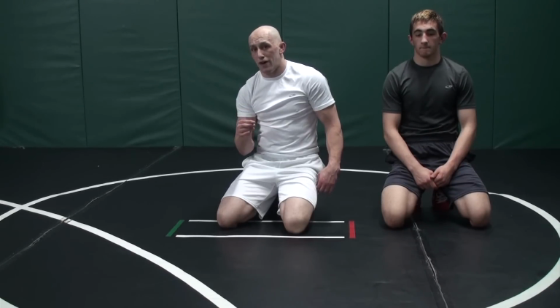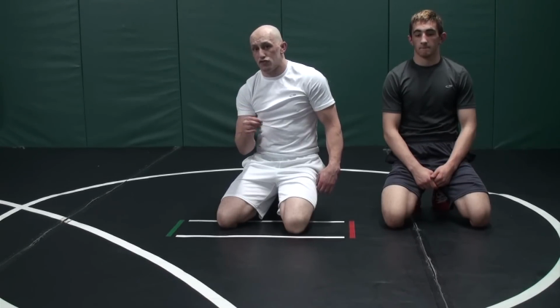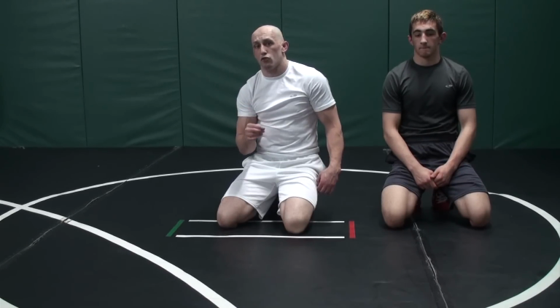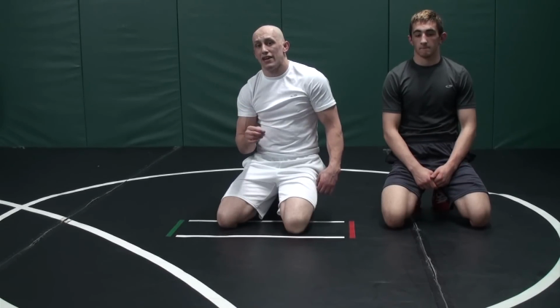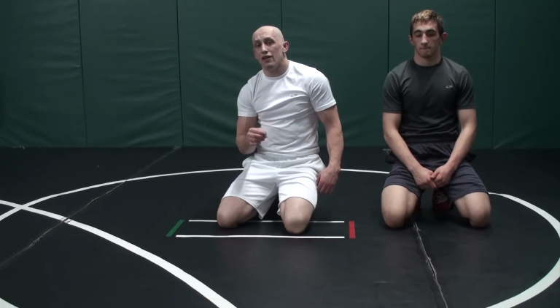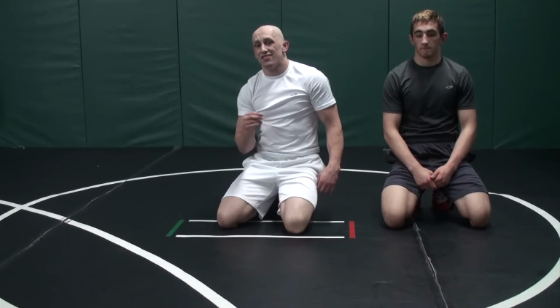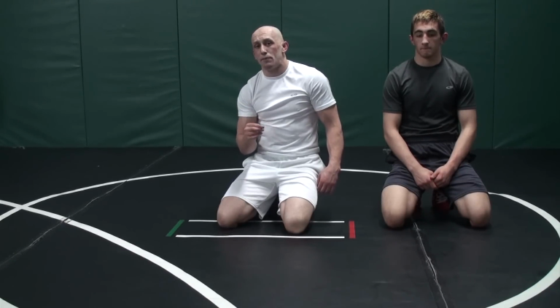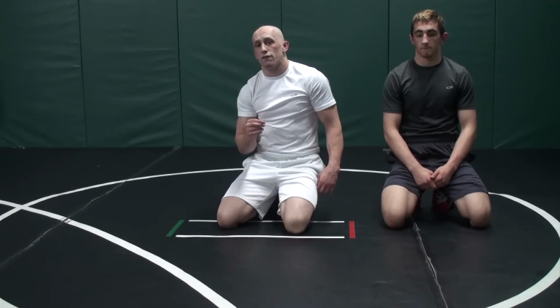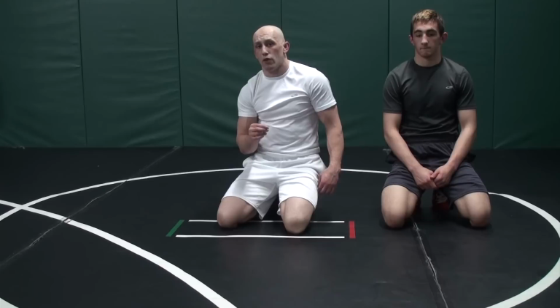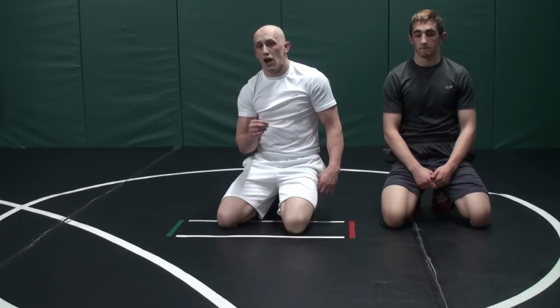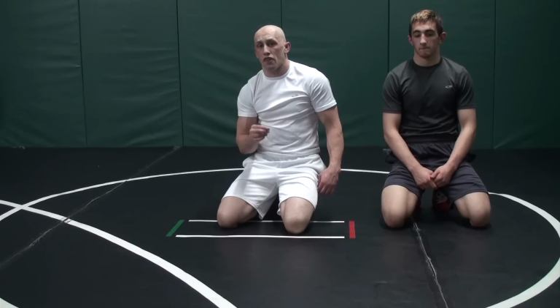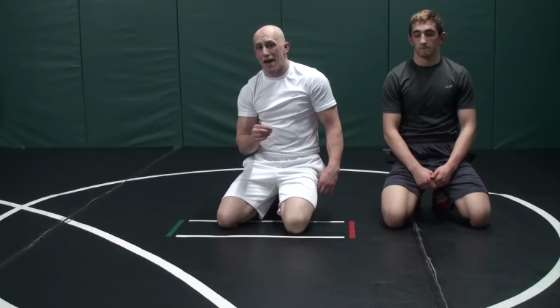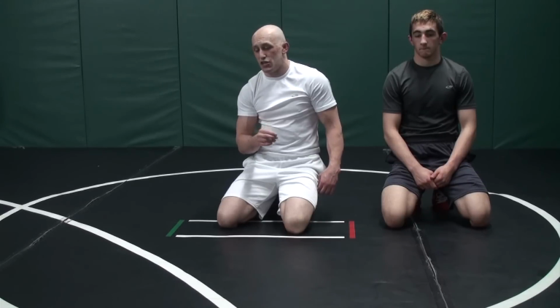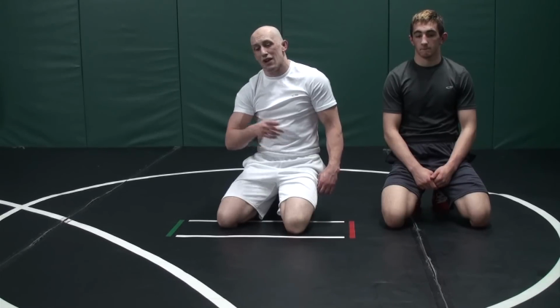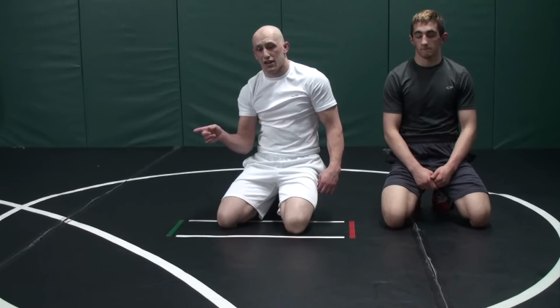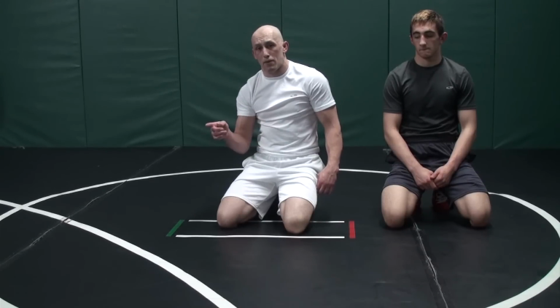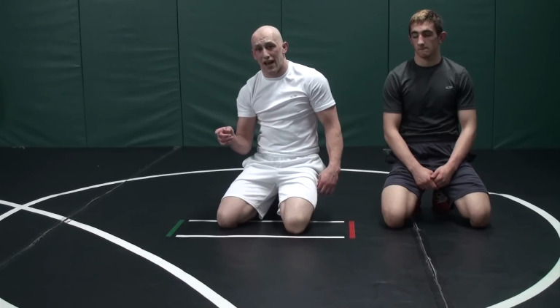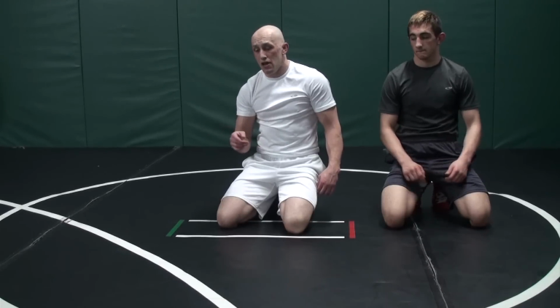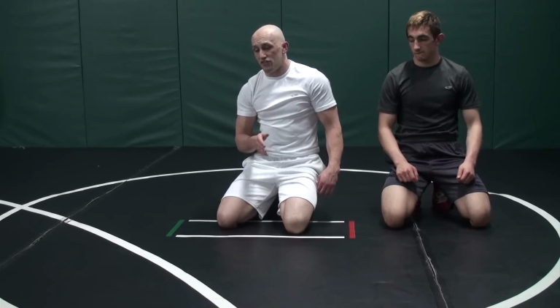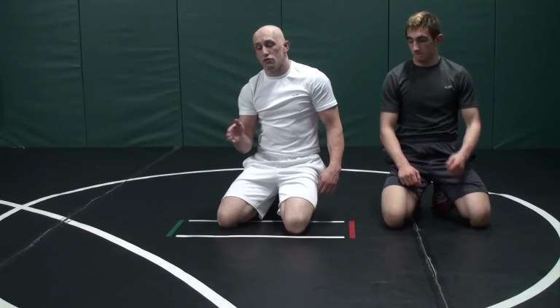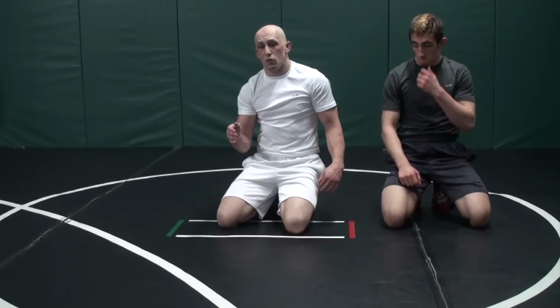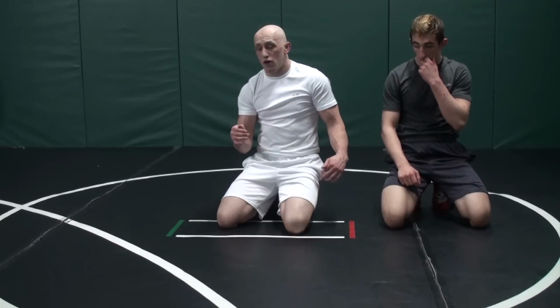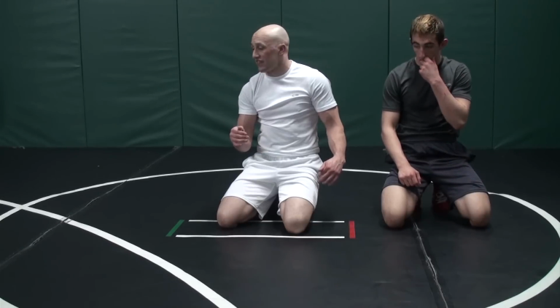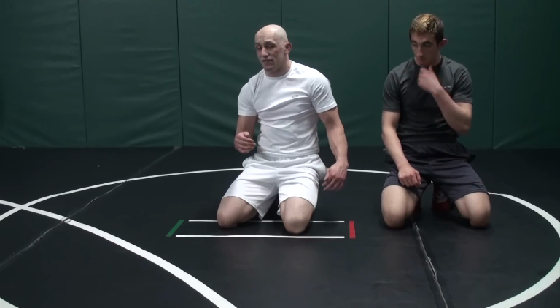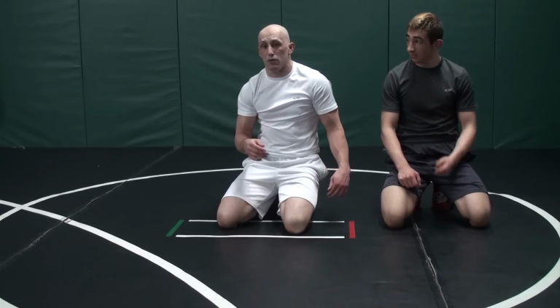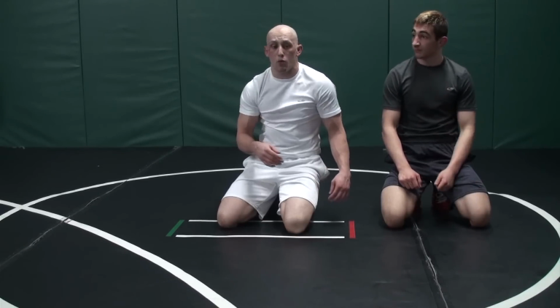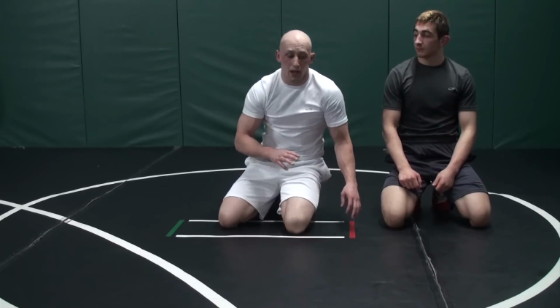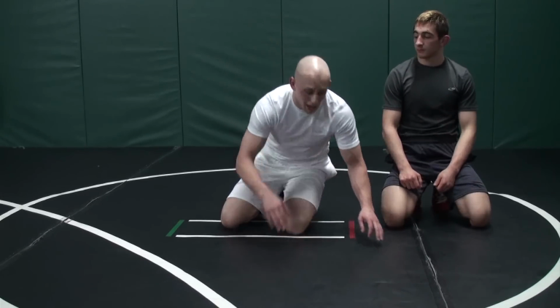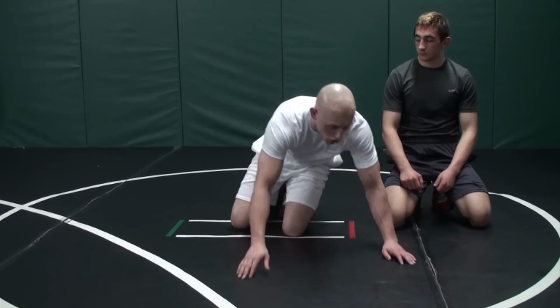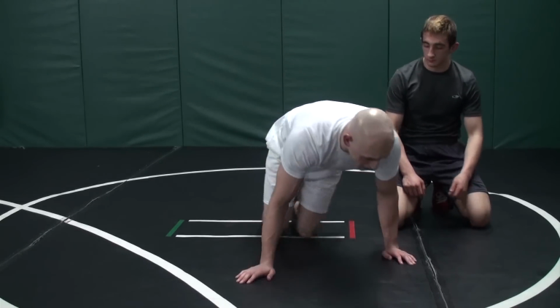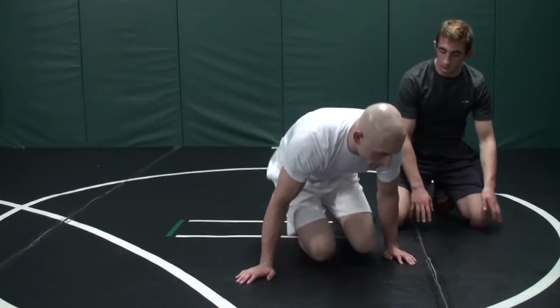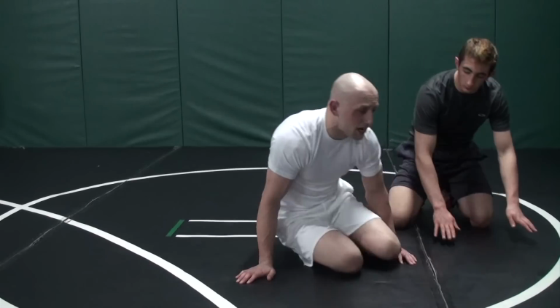The most important part of this drill is keeping your forehead on the mat. Do not come up on top. The second you take the weight off, he's going to lift up and look away. Let me show it once by myself without my partner.